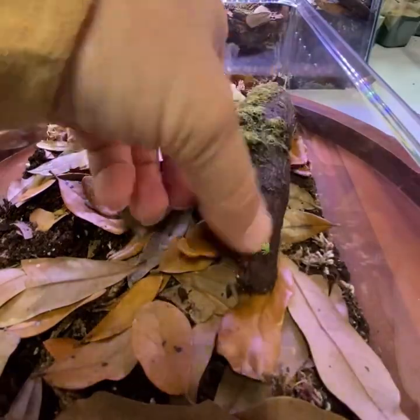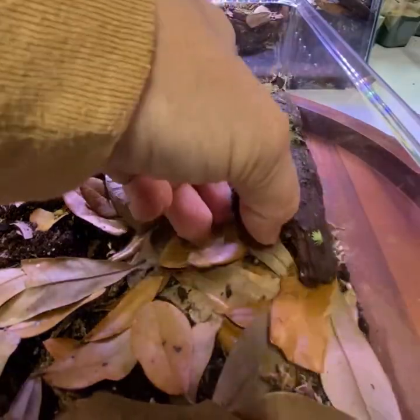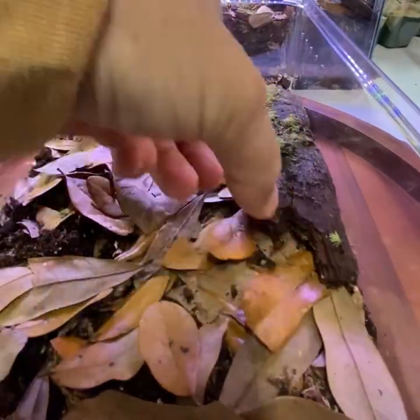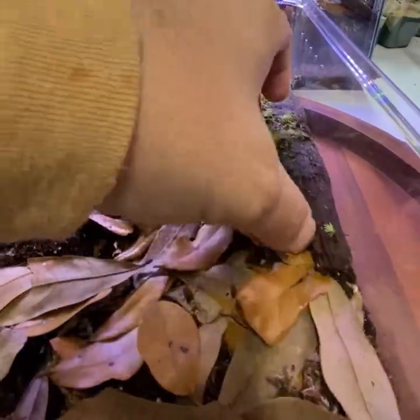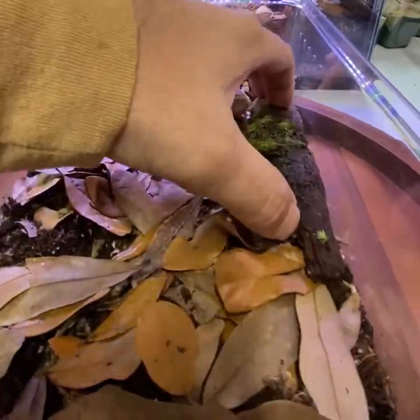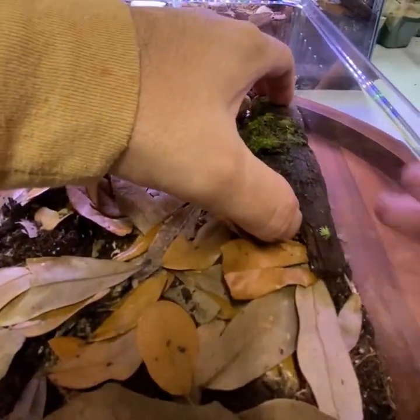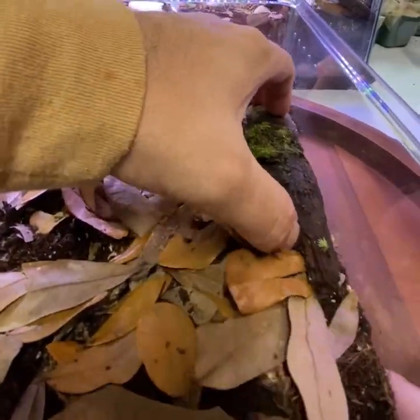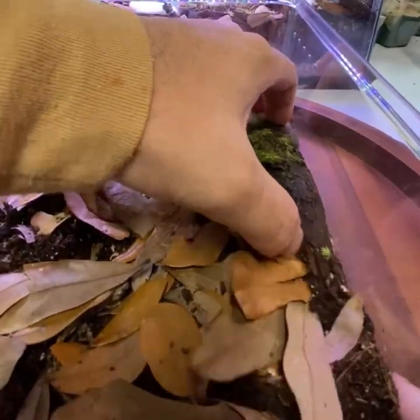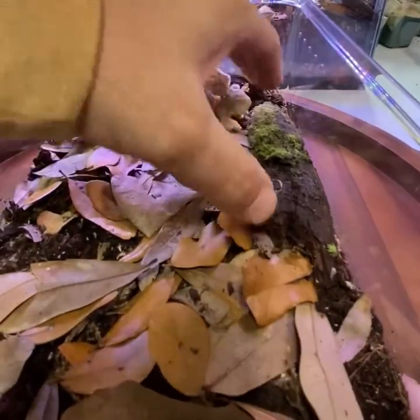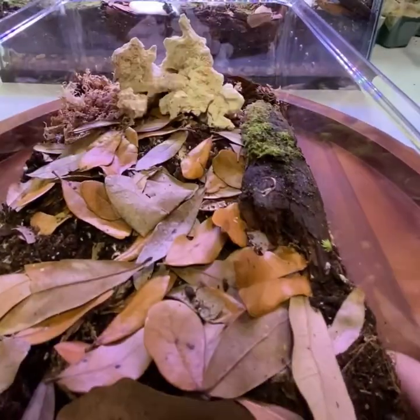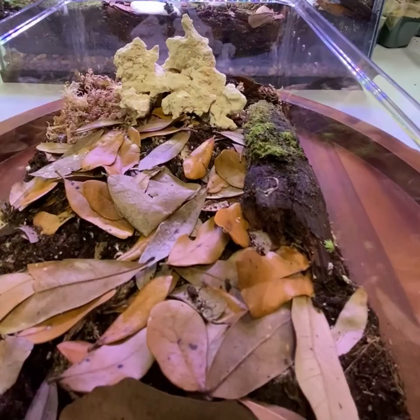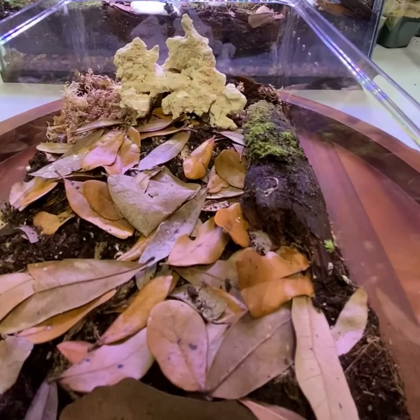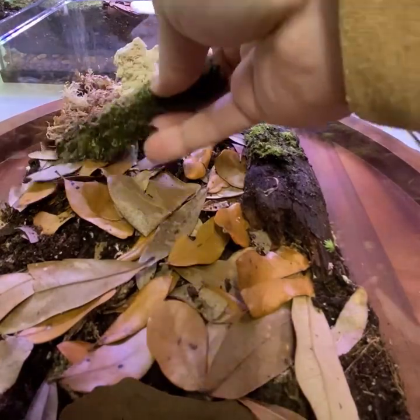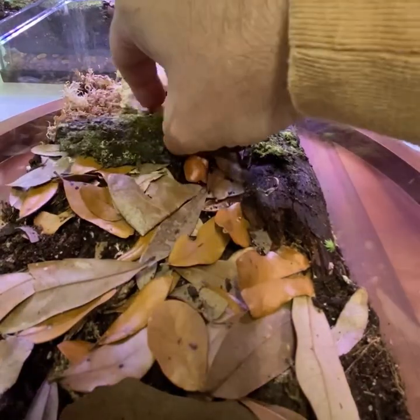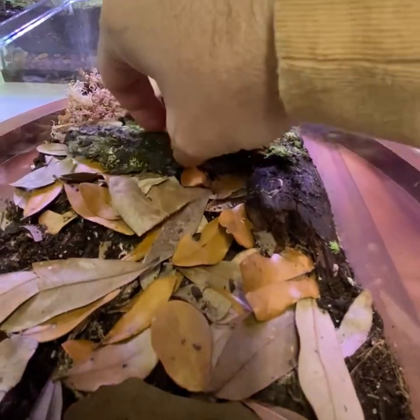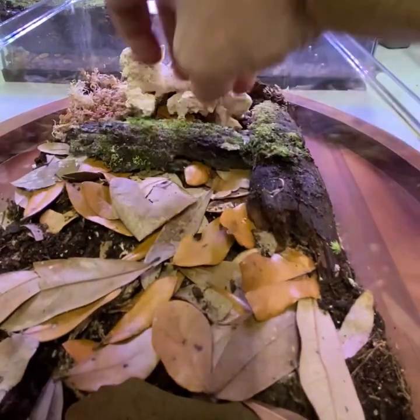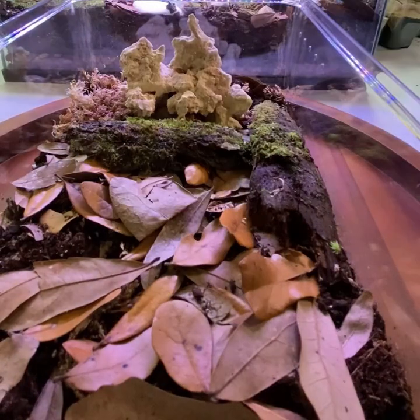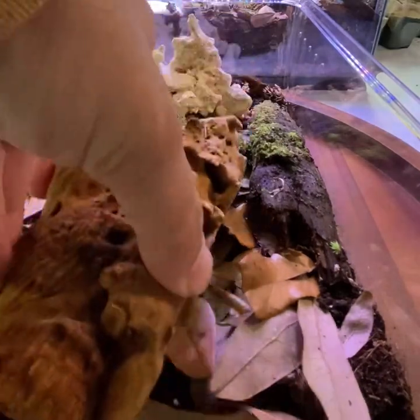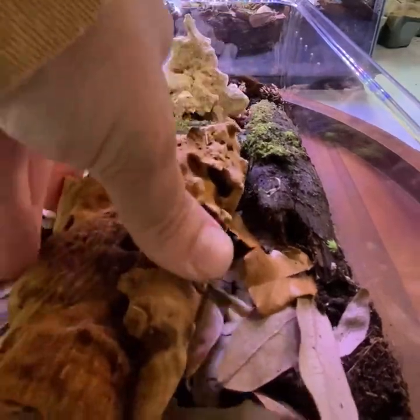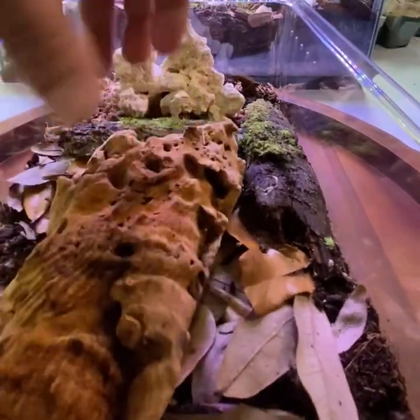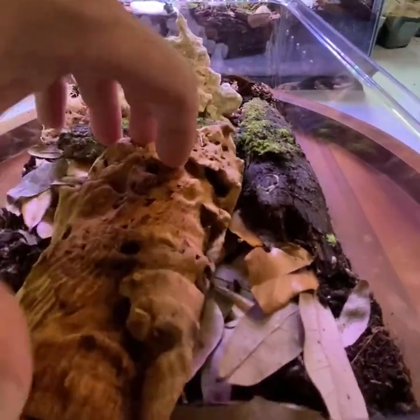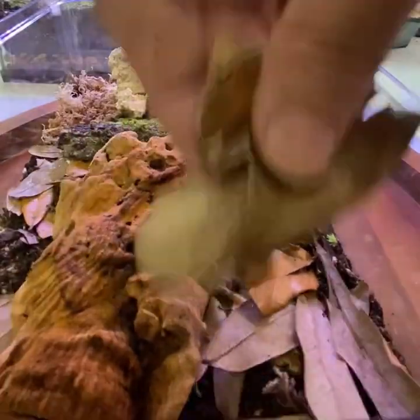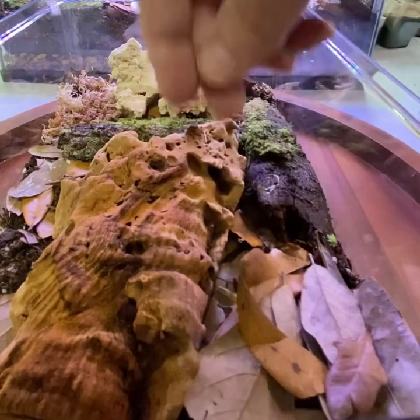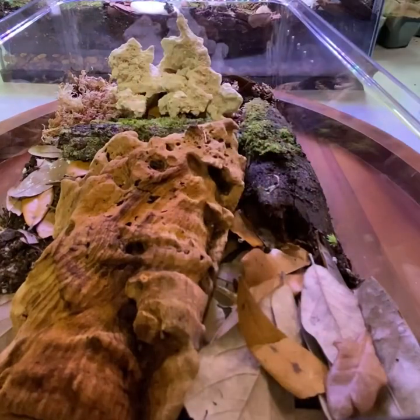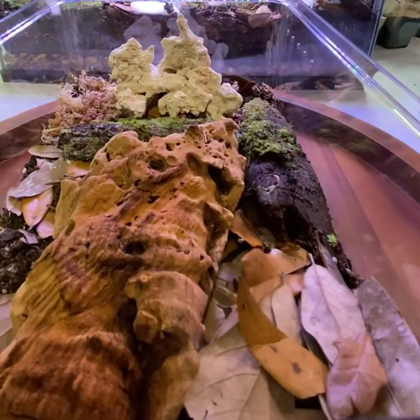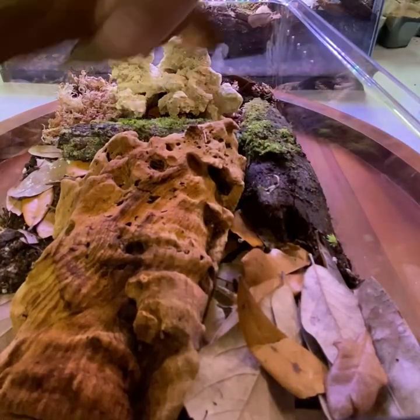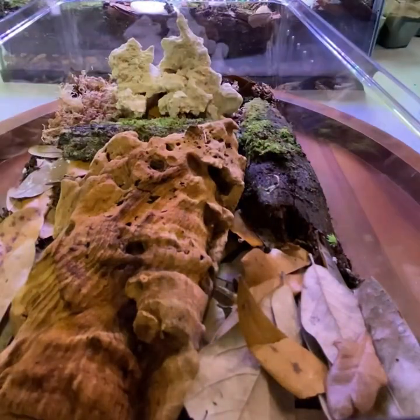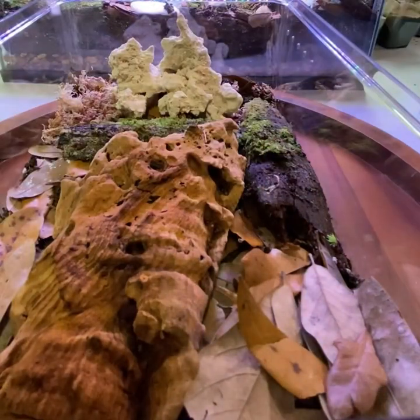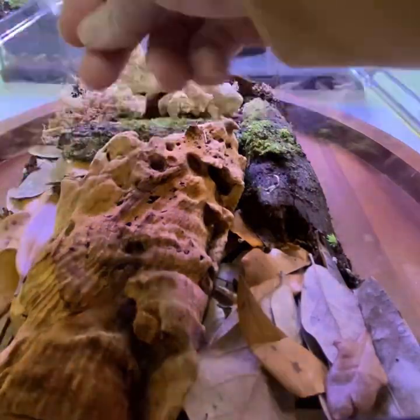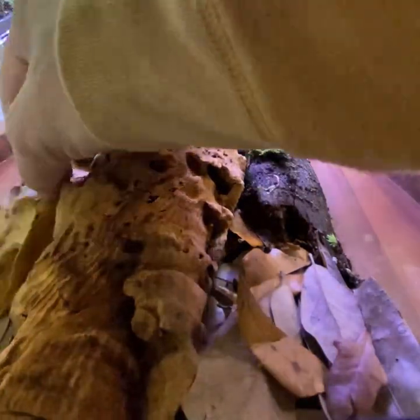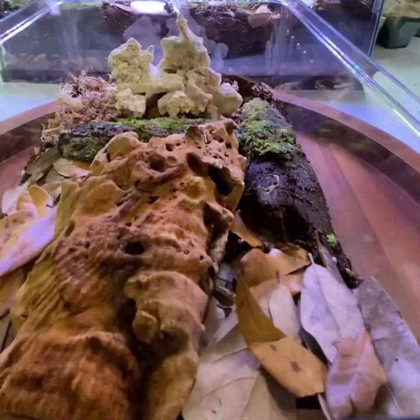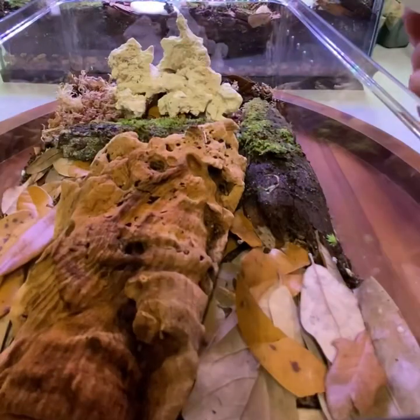Add in a couple harvested moss covered bark pieces. Then for the cork bark, I'll be using superglue to secure some moss directly to it.